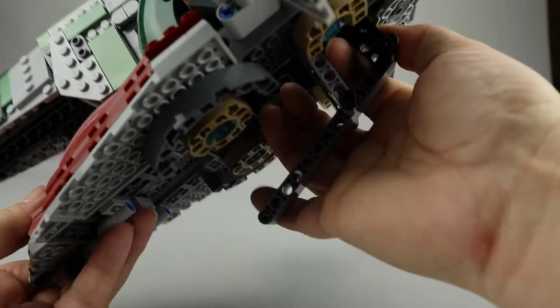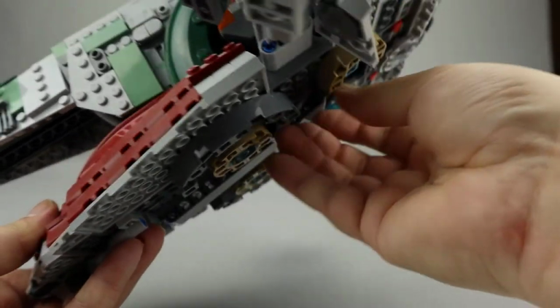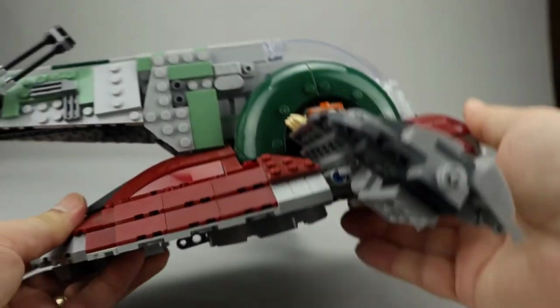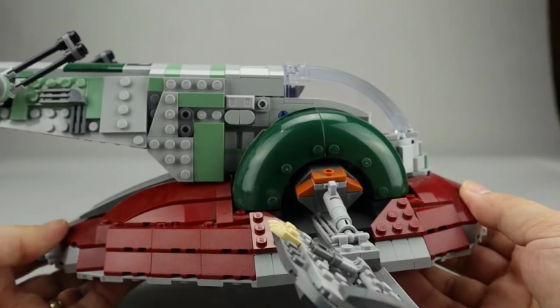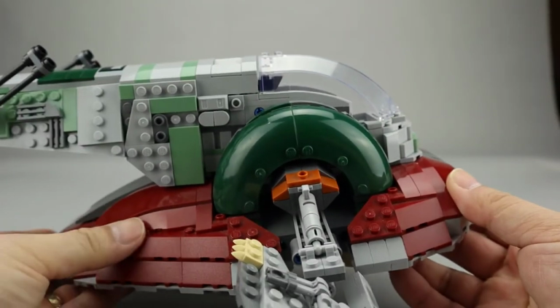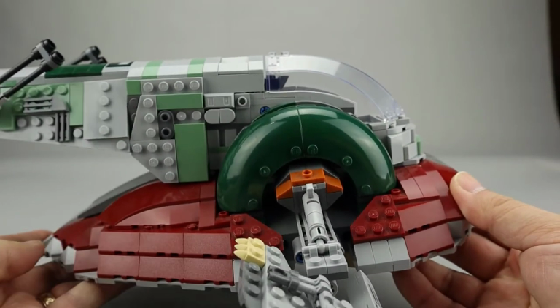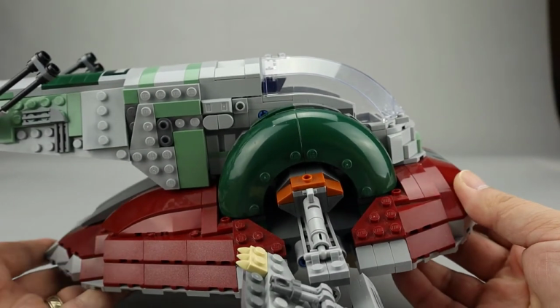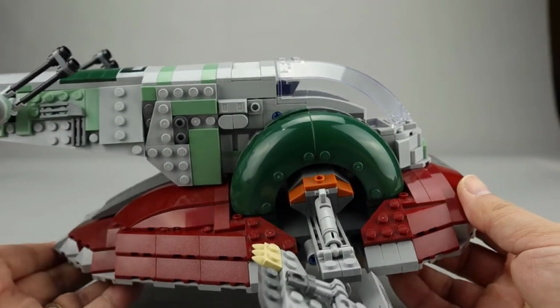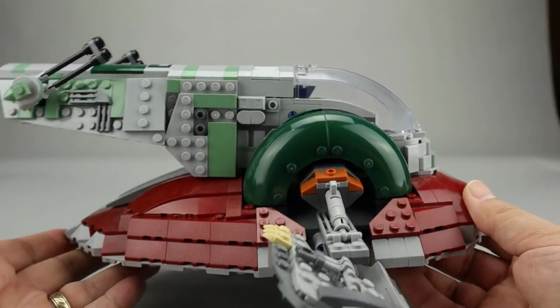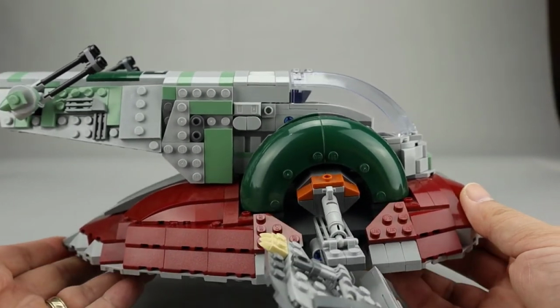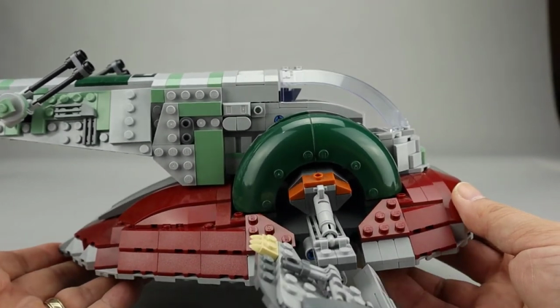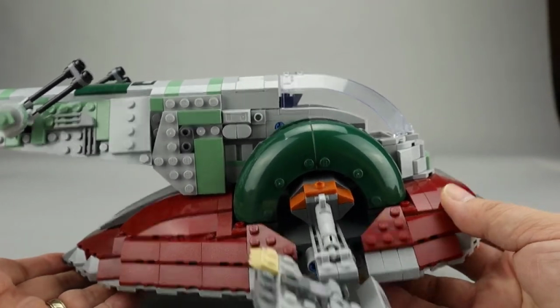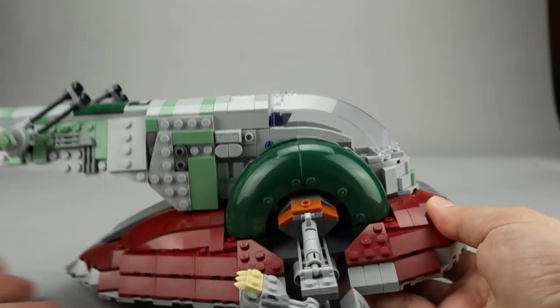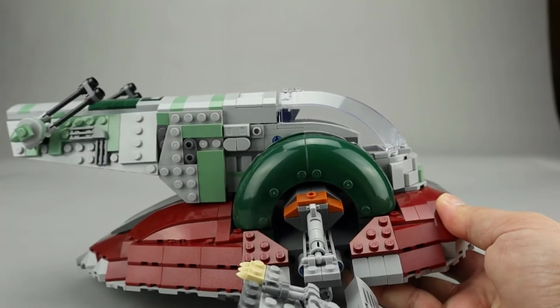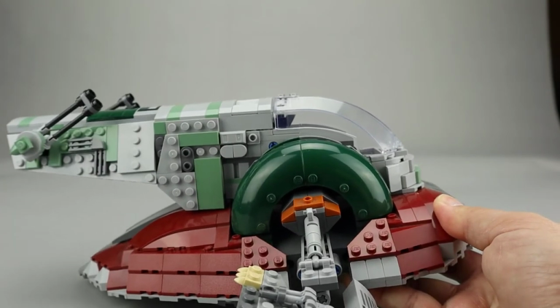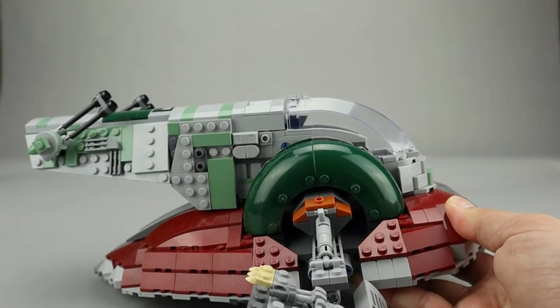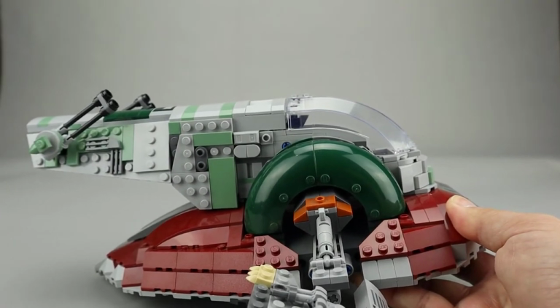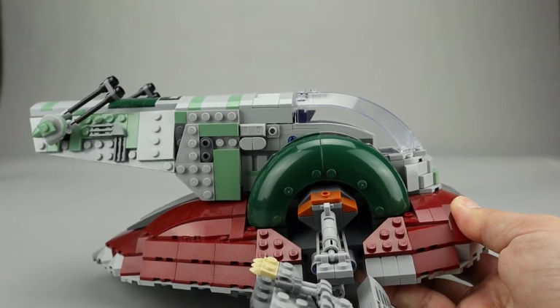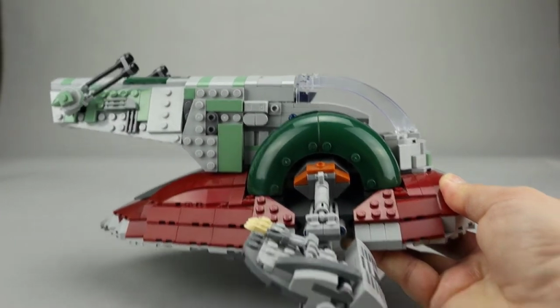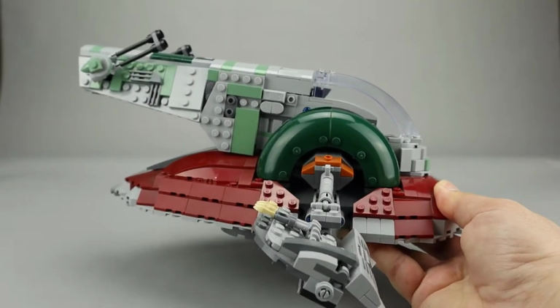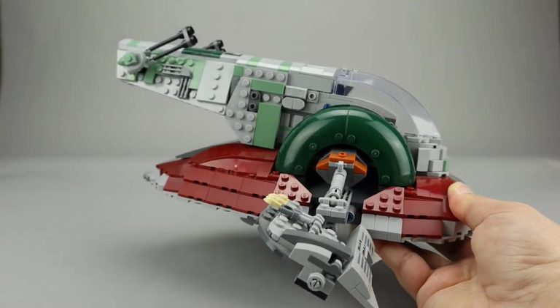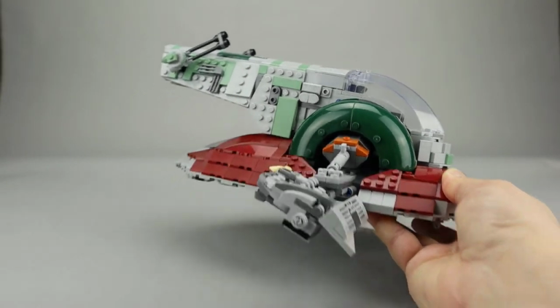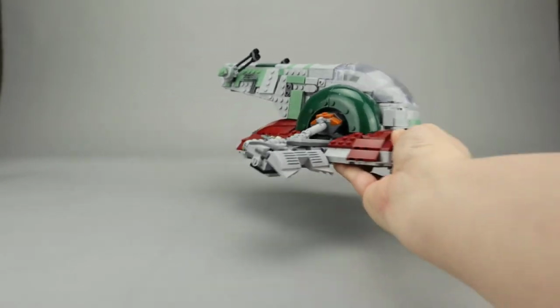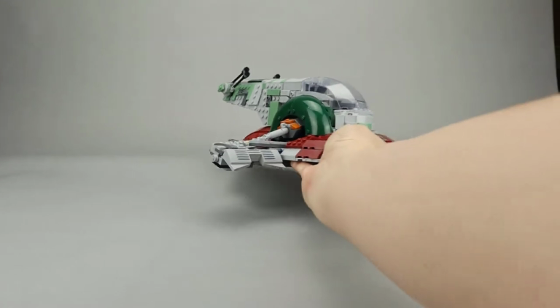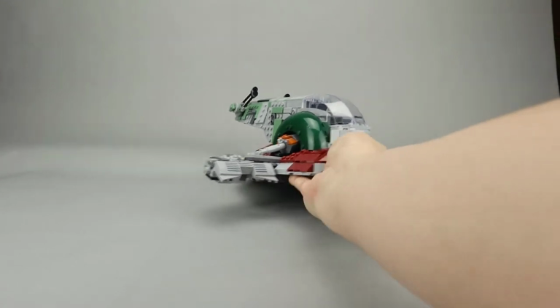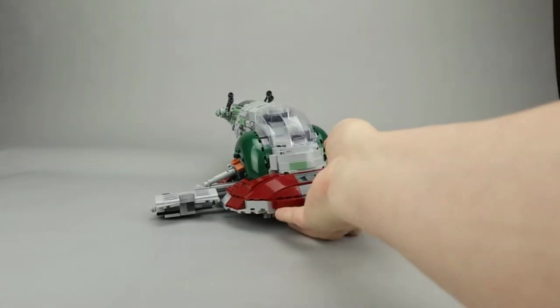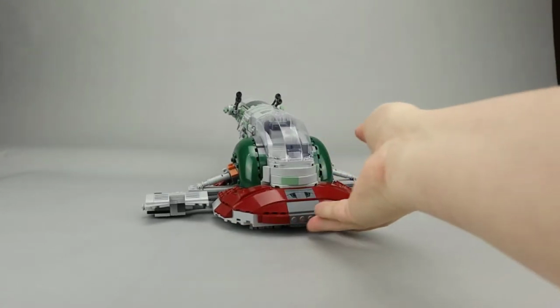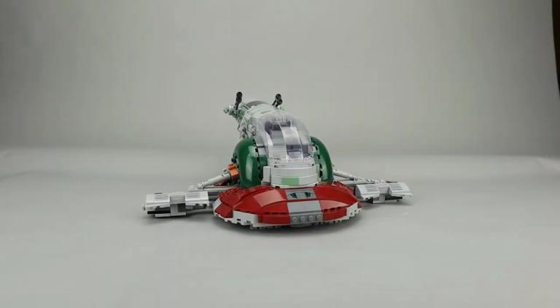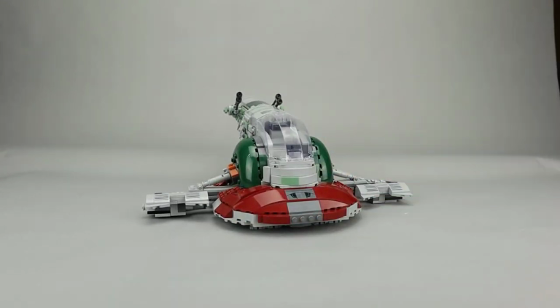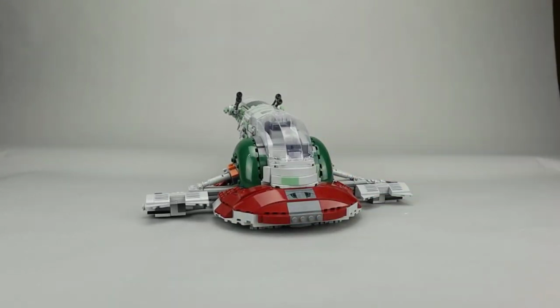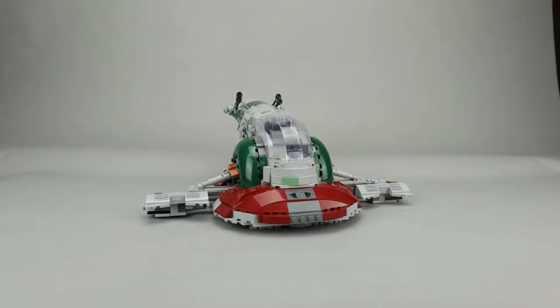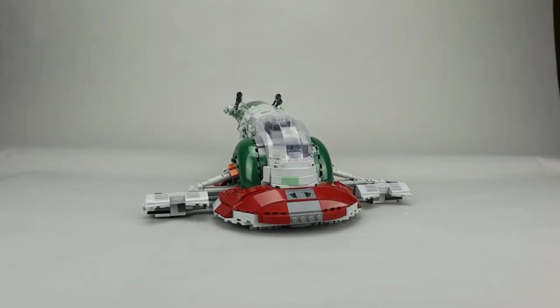The model definitely looks good as a display piece, but is also sturdy enough to be a good play piece as well. And it looks good from many angles.